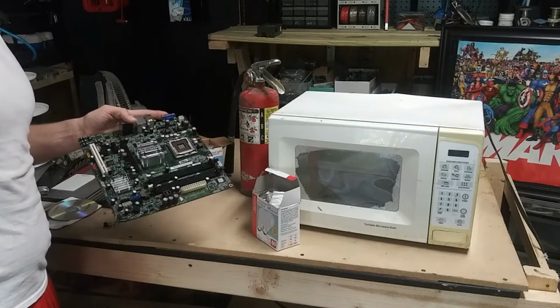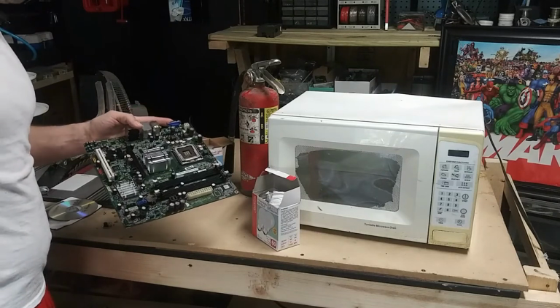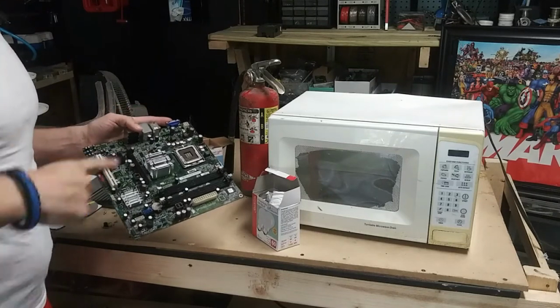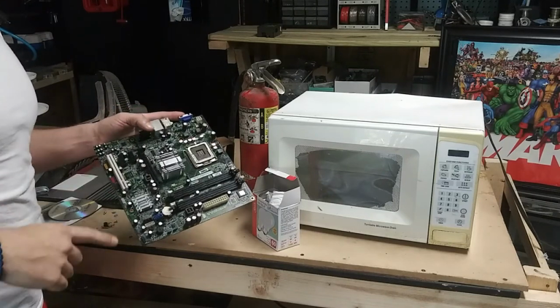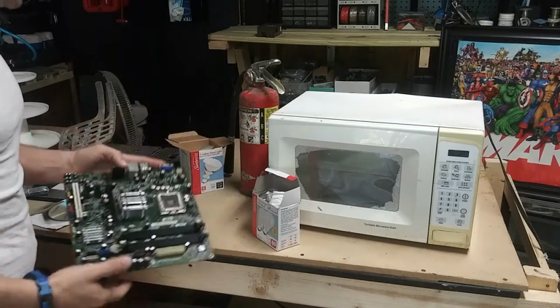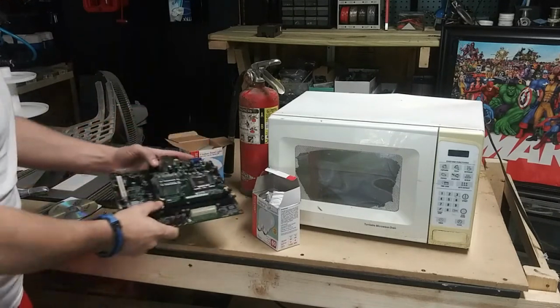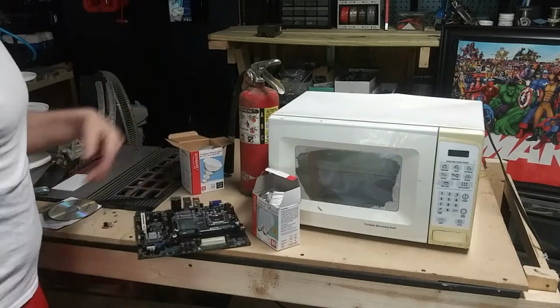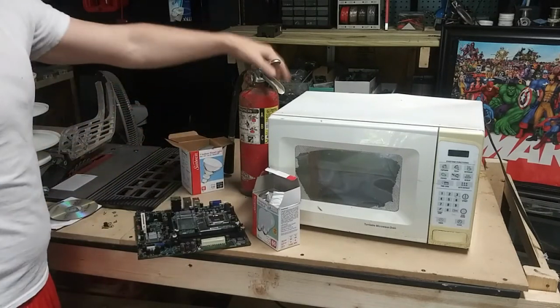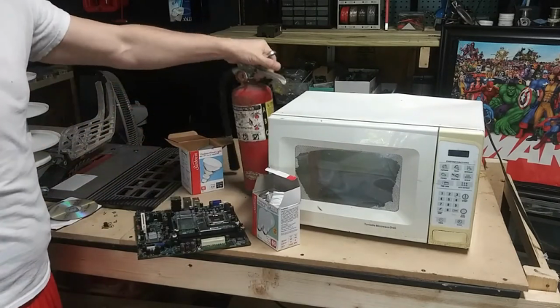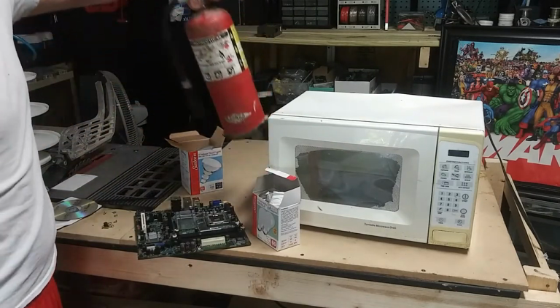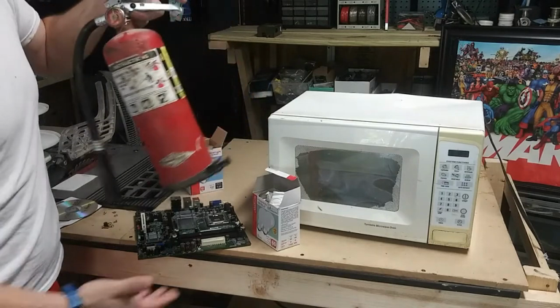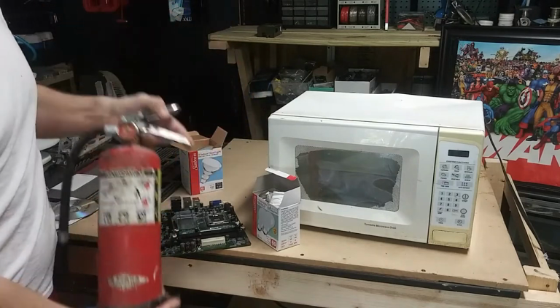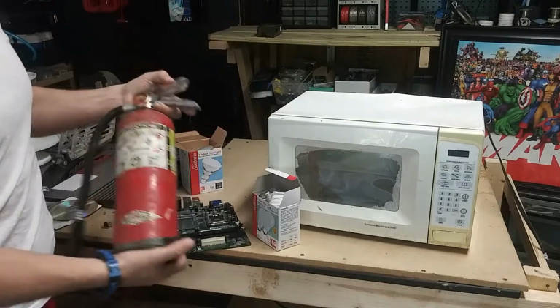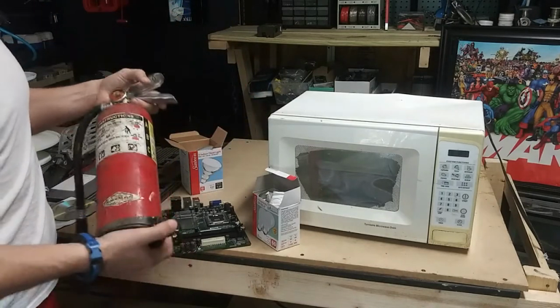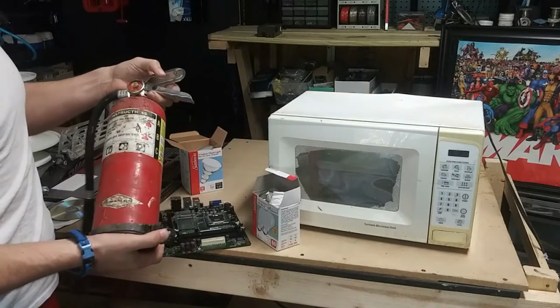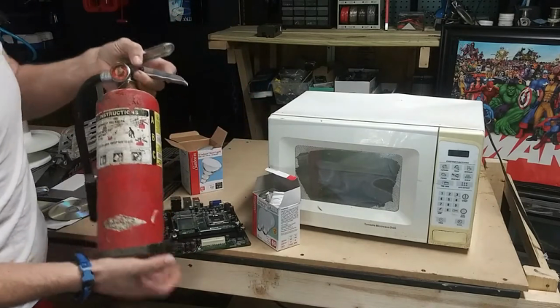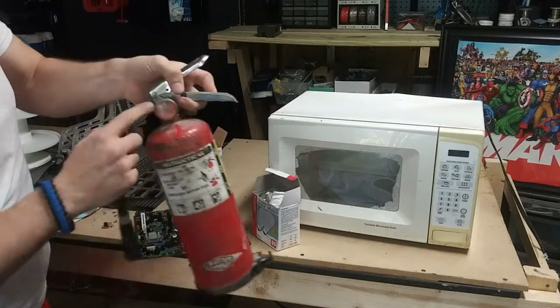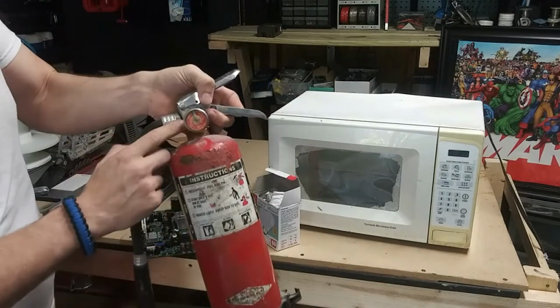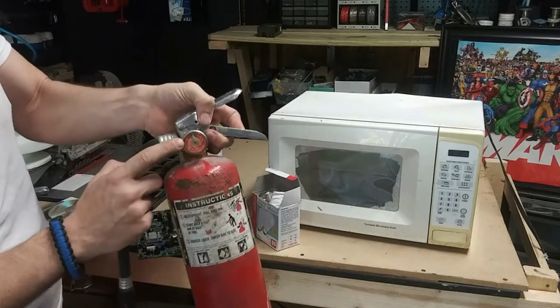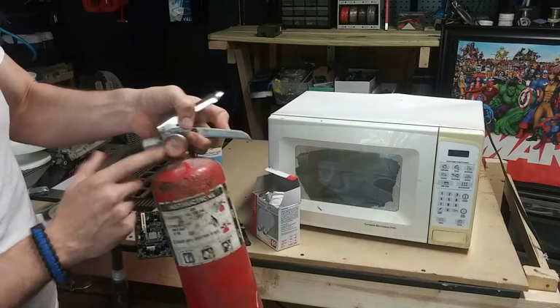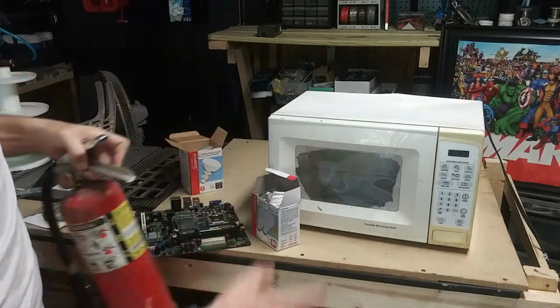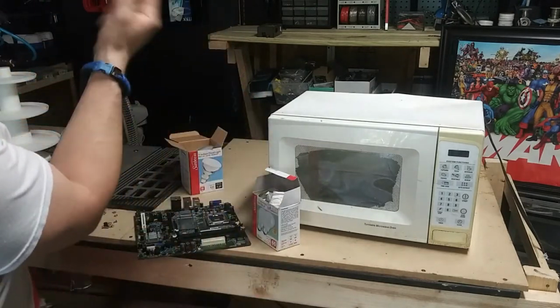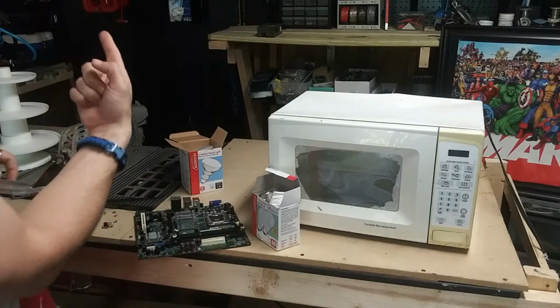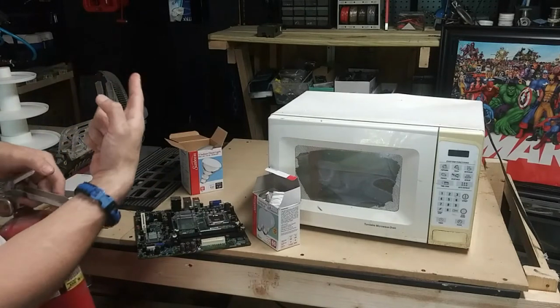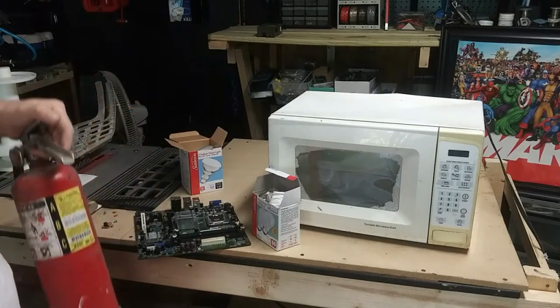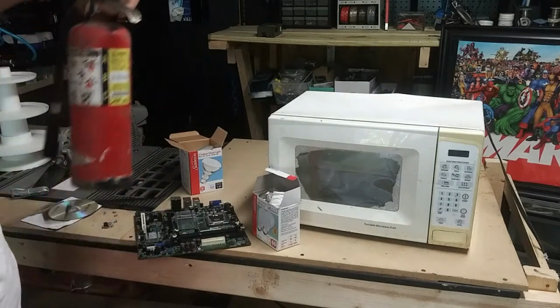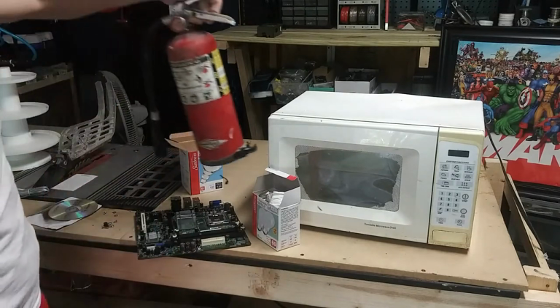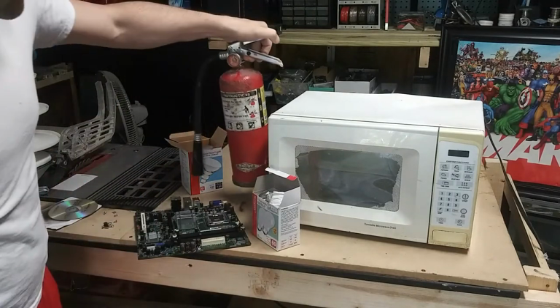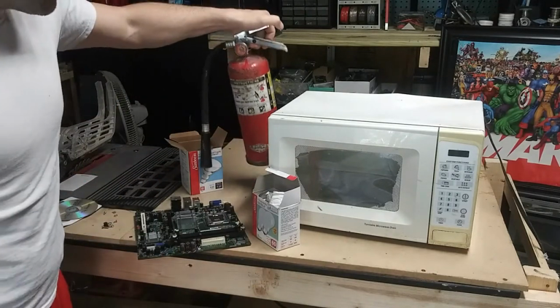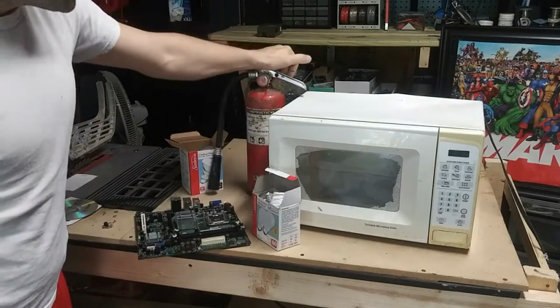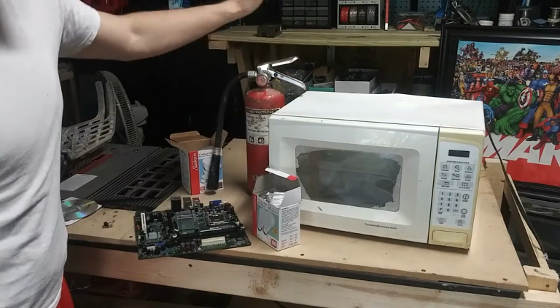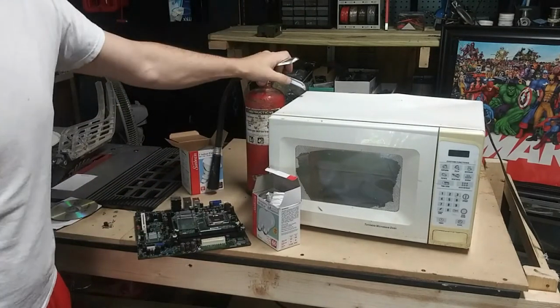Y'all don't want to miss it — make sure to hit that like and subscribe if you're new, leave a comment below. For safety, we have this old fire extinguisher but it's still reading good. I don't want to use my good fire extinguisher on the wall, I'd rather use the old one.